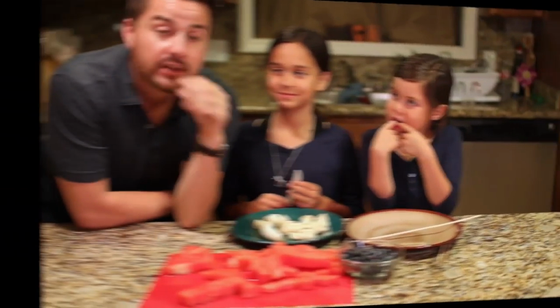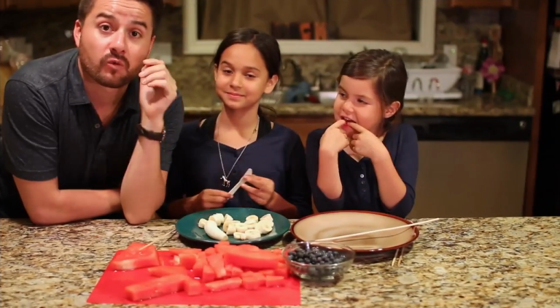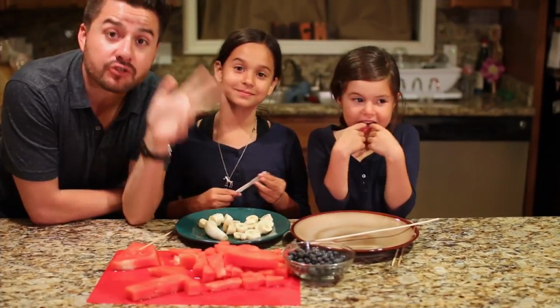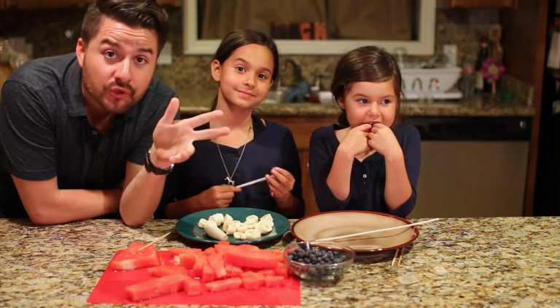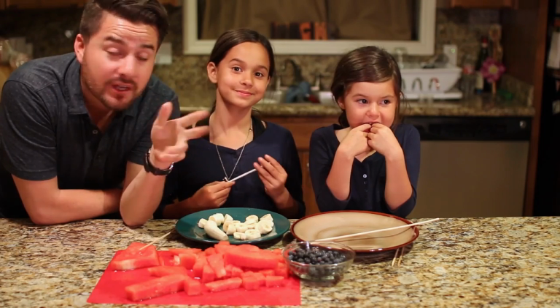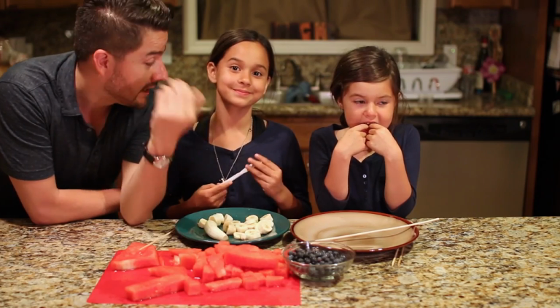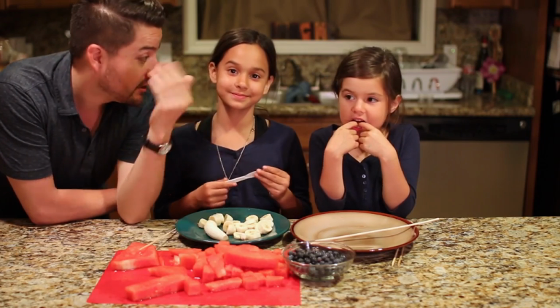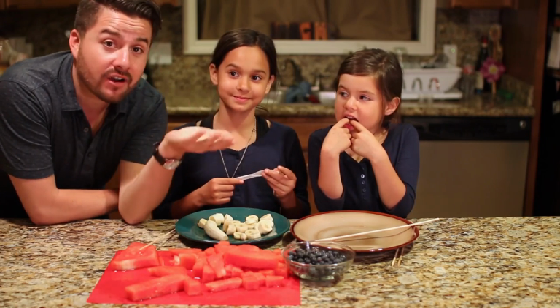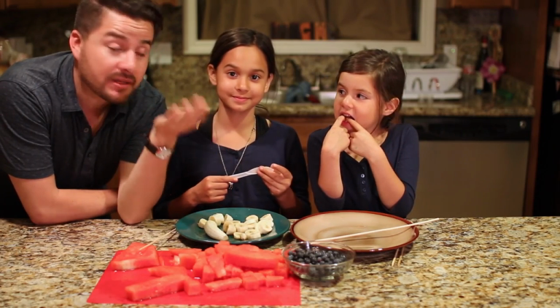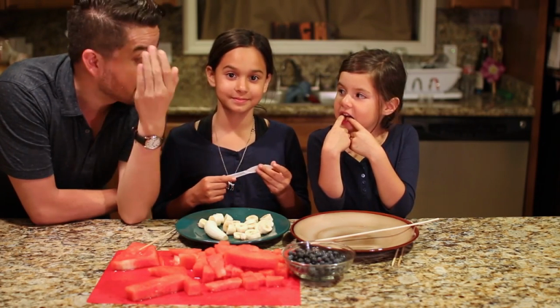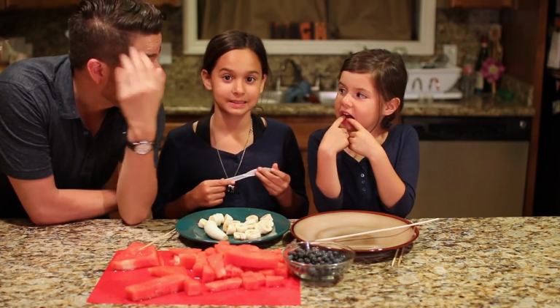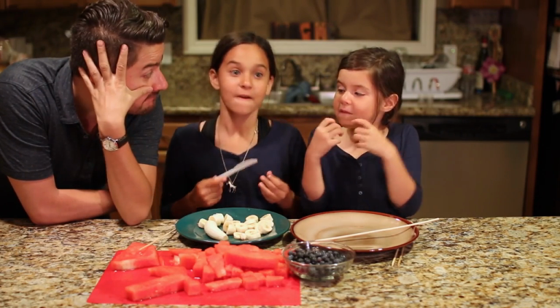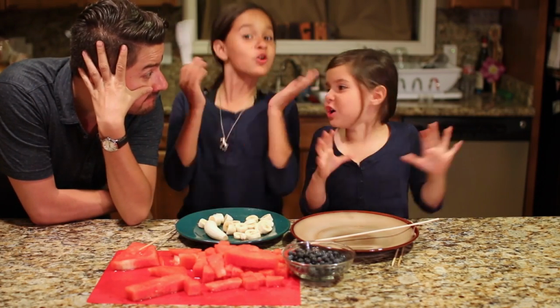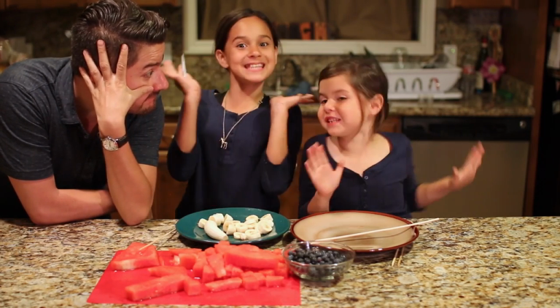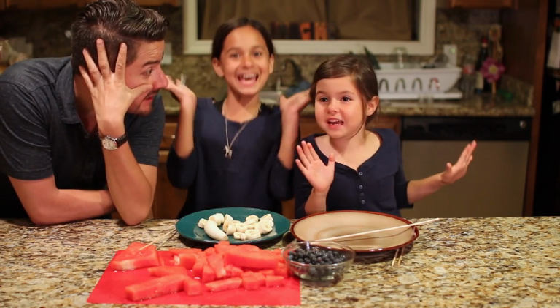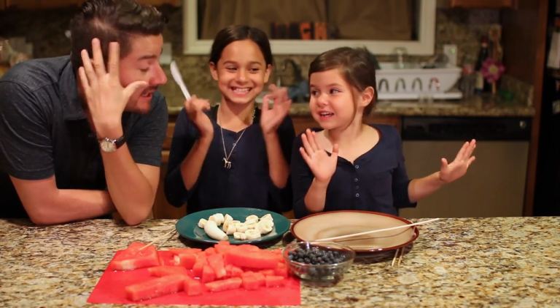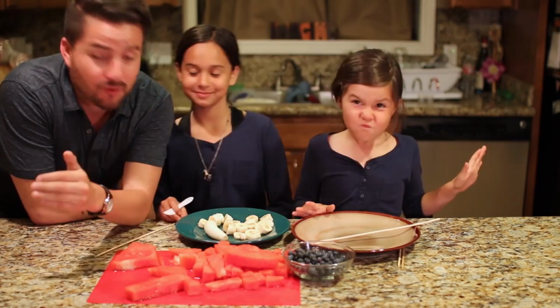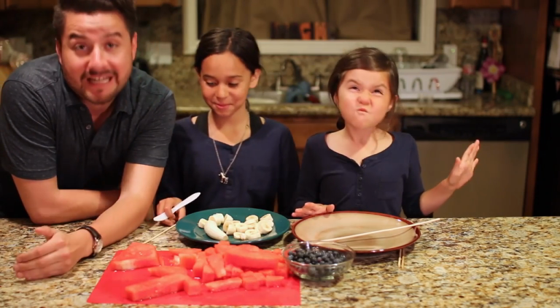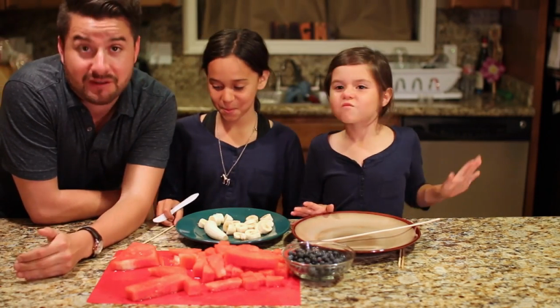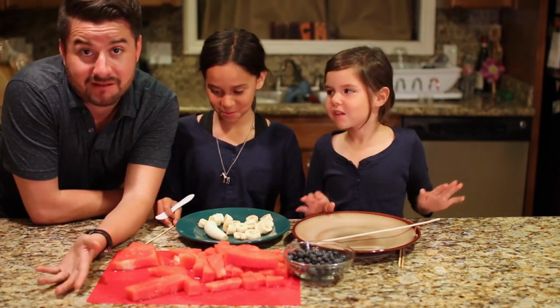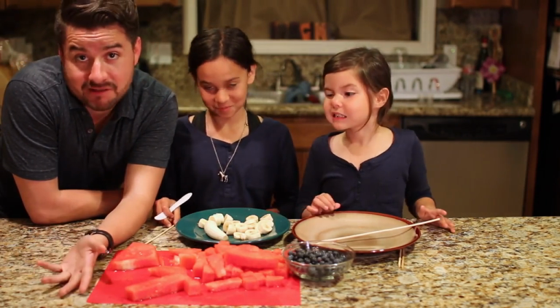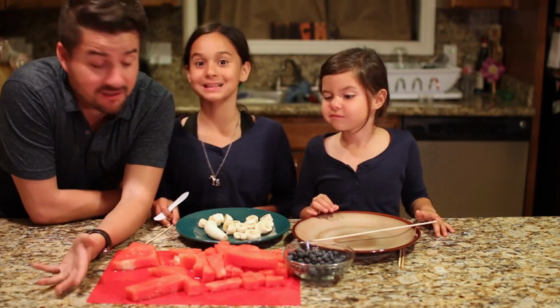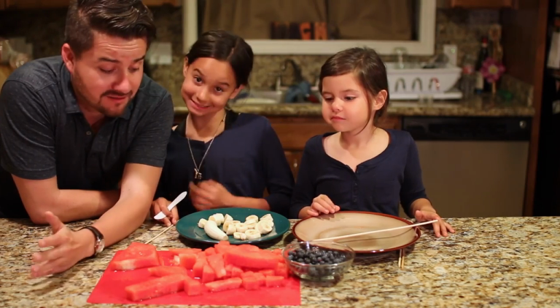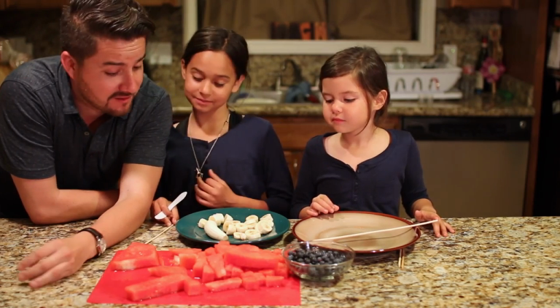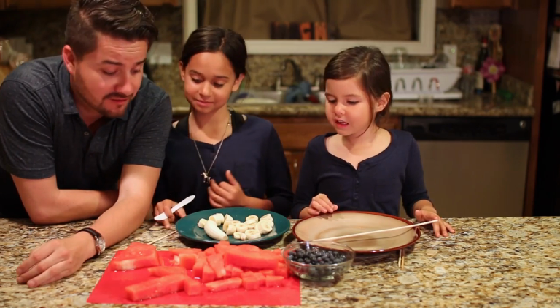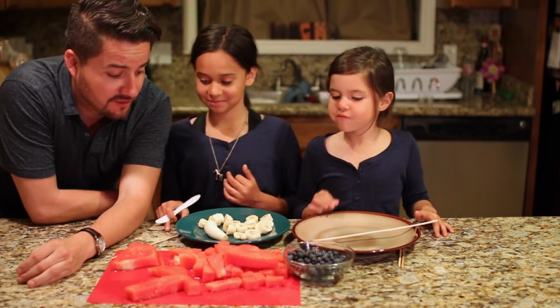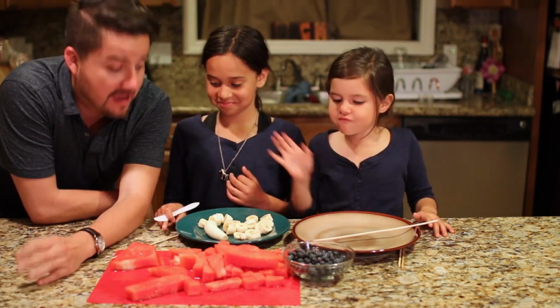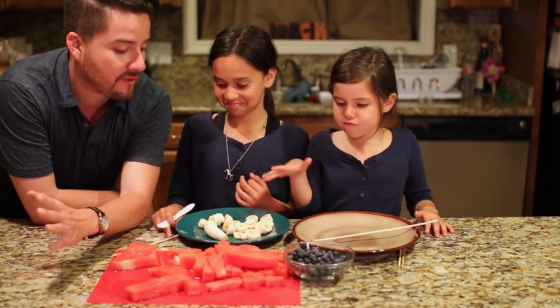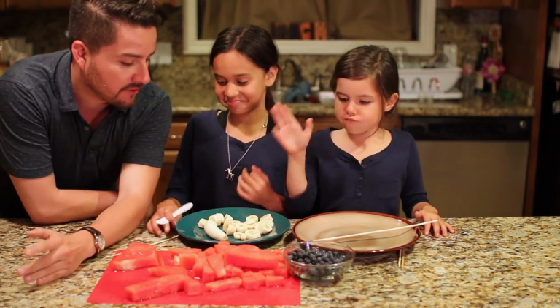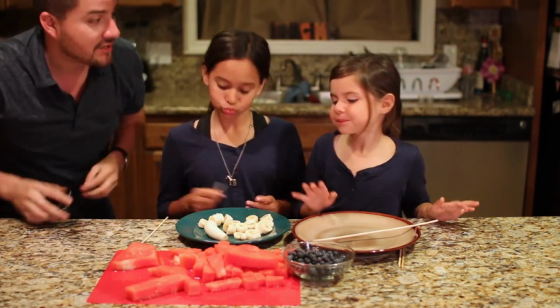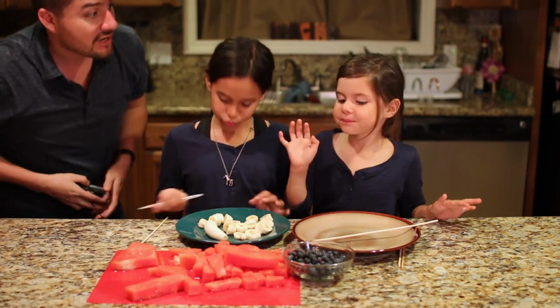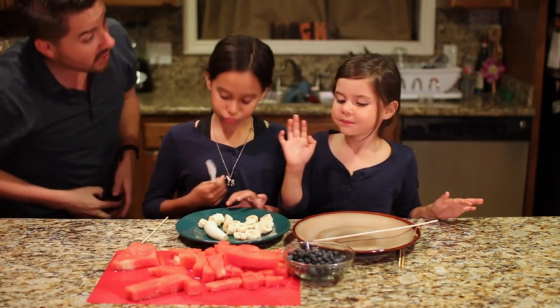So for round two, Alexa and Eliana are going to be doing some fruit sticks! We're trying to eat healthy, man. Seriously, because junk food is just everywhere nowadays. Here we go!